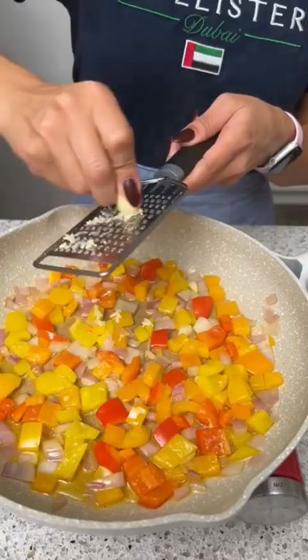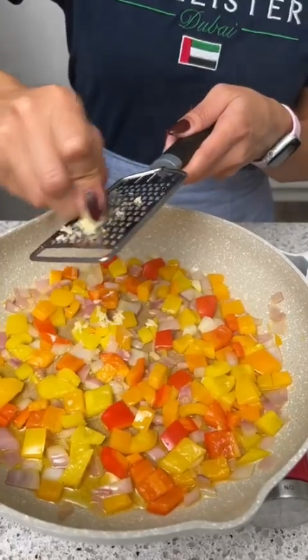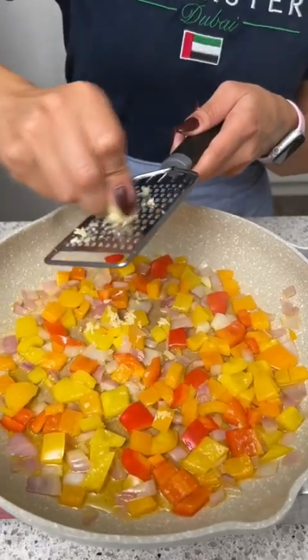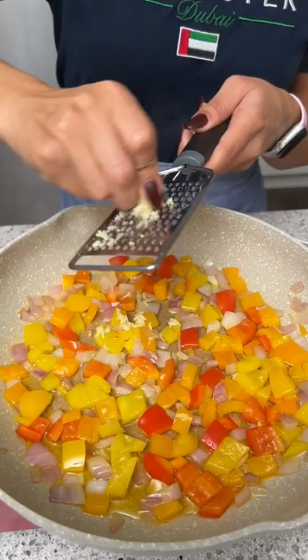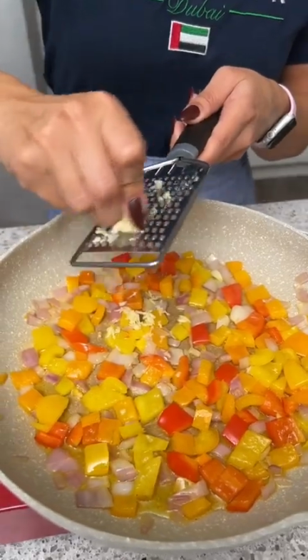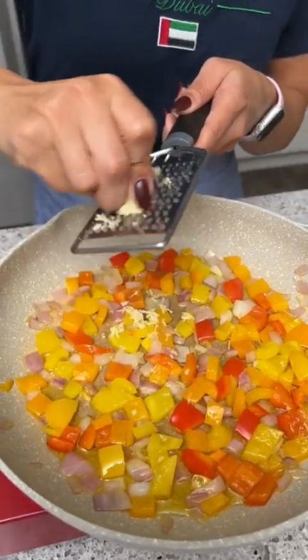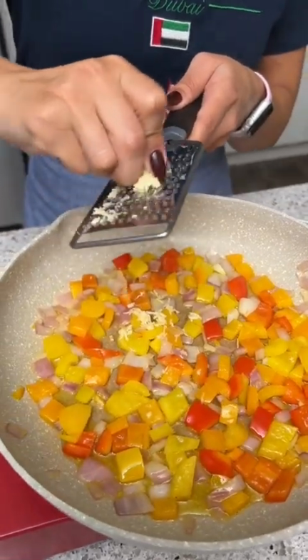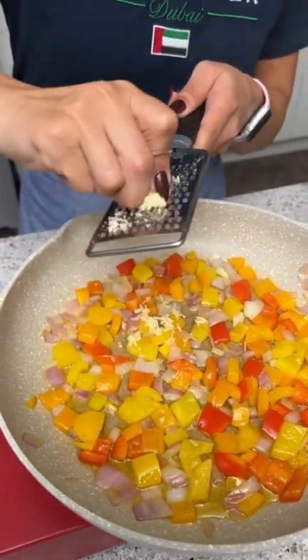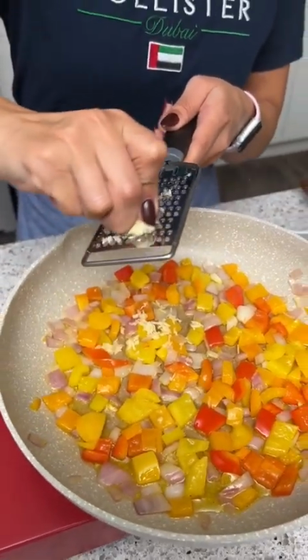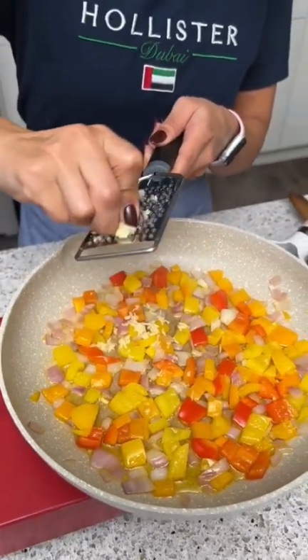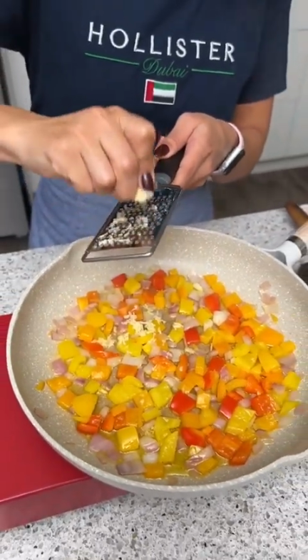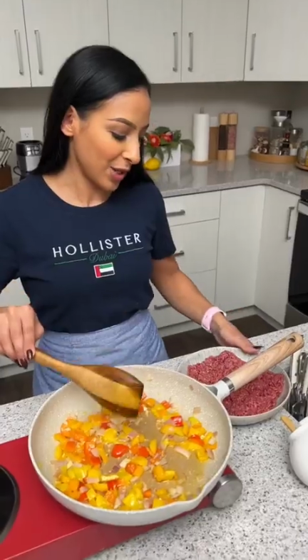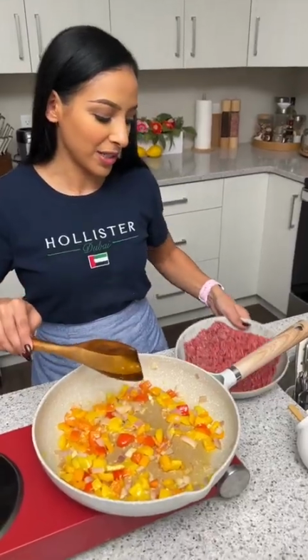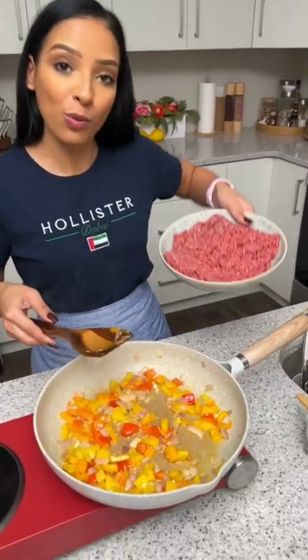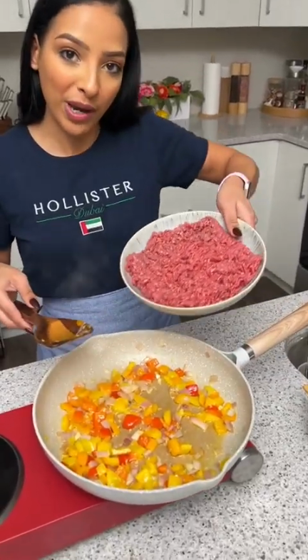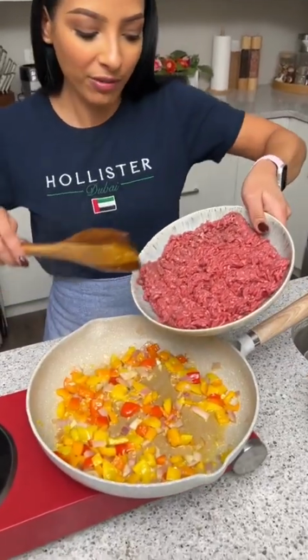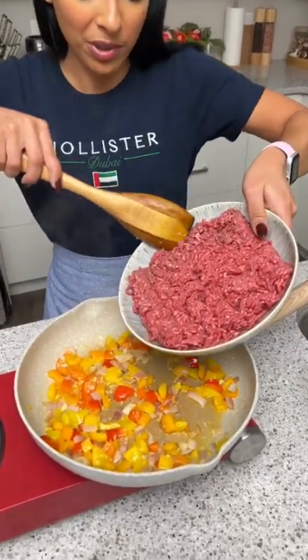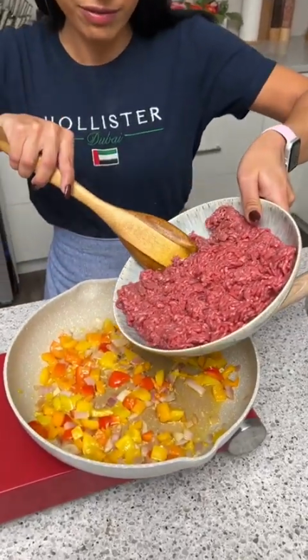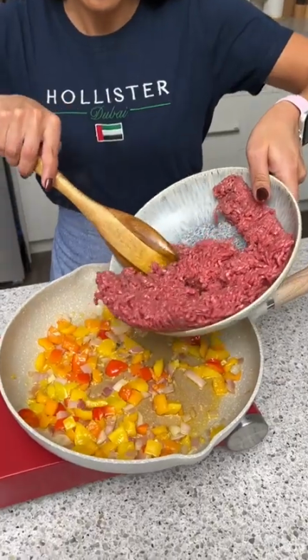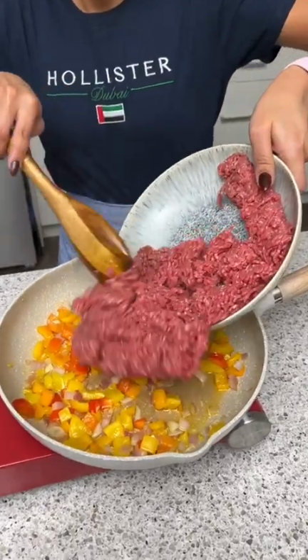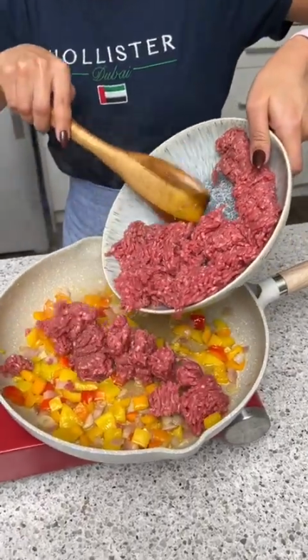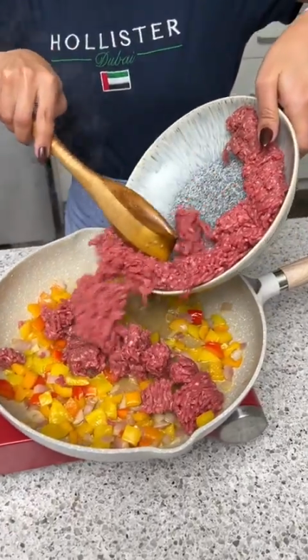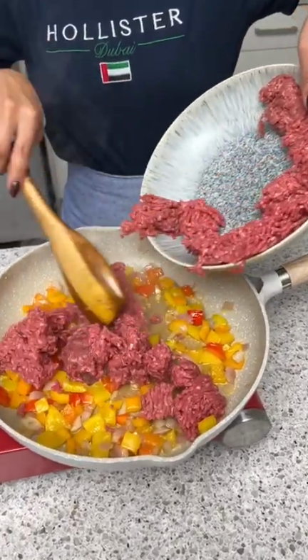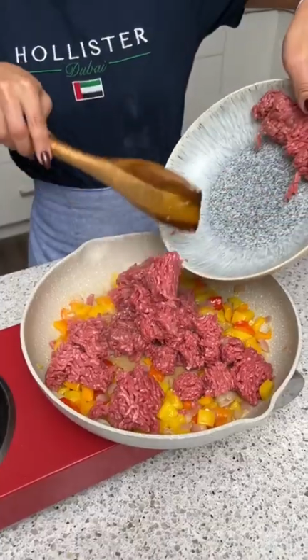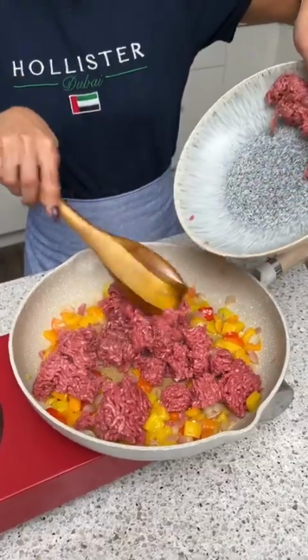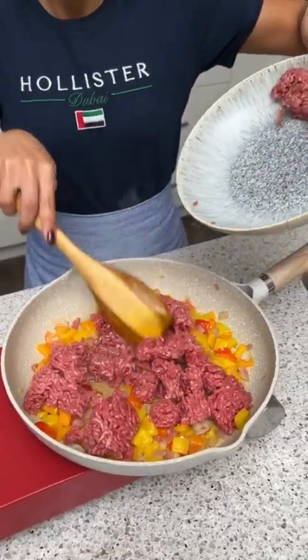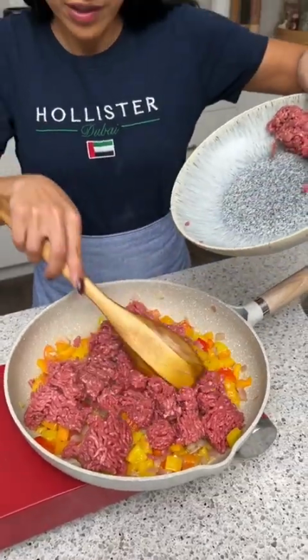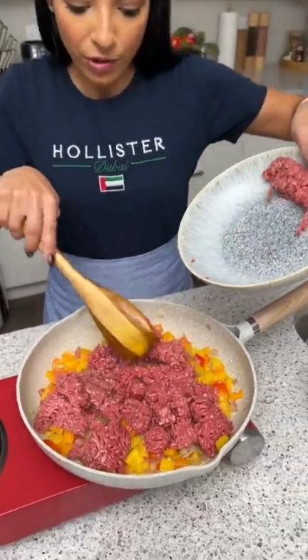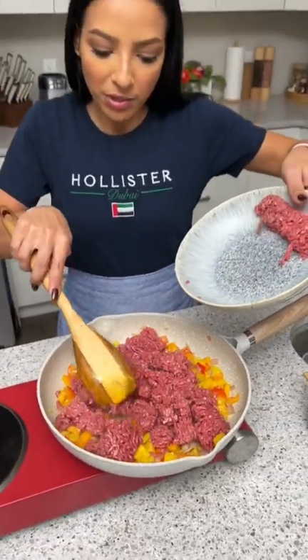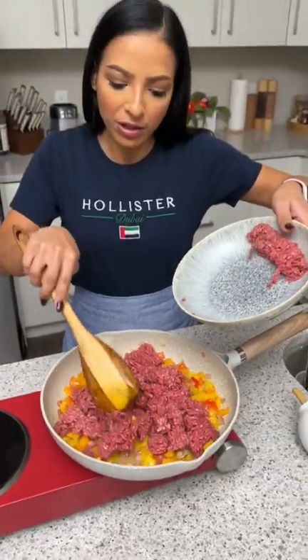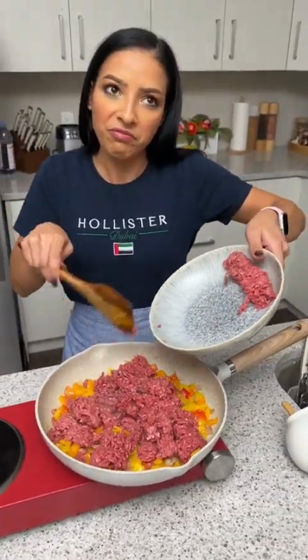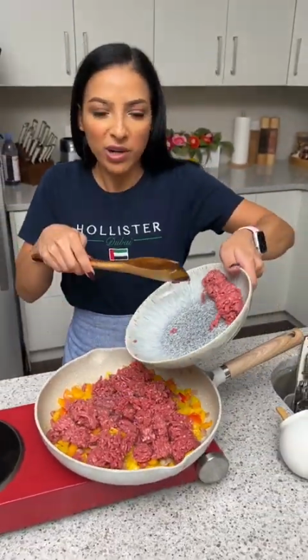Our veggies are looking good. Now I'm going to grate in a few cloves of garlic. So now I'm going to take one pound of ground beef, add that in there, and cook this for maybe five more minutes.